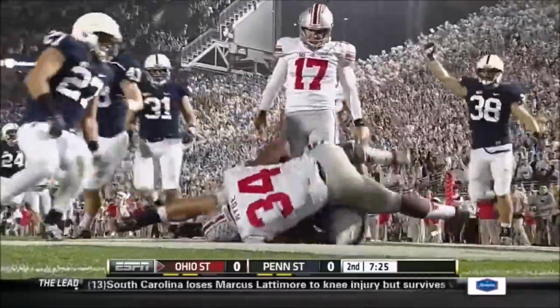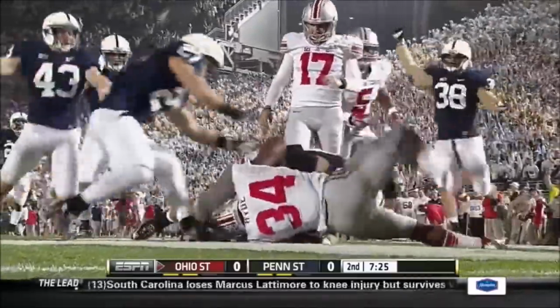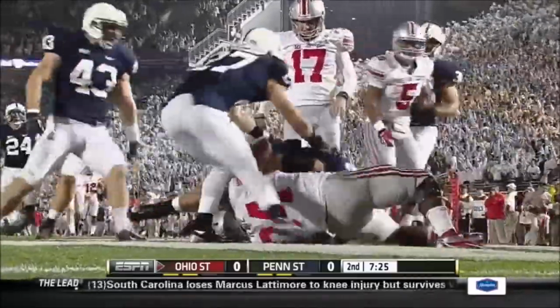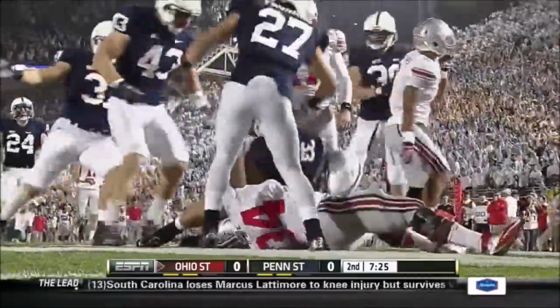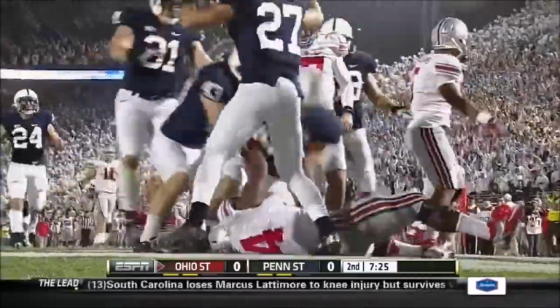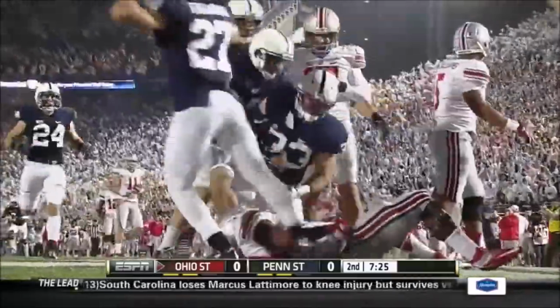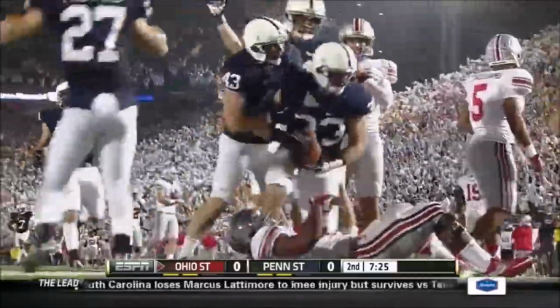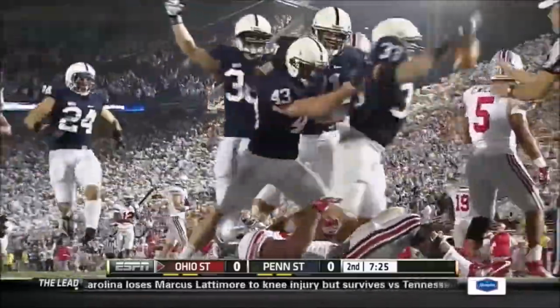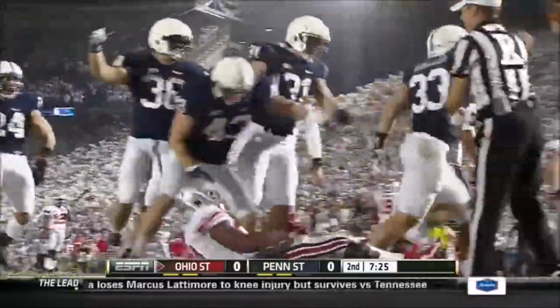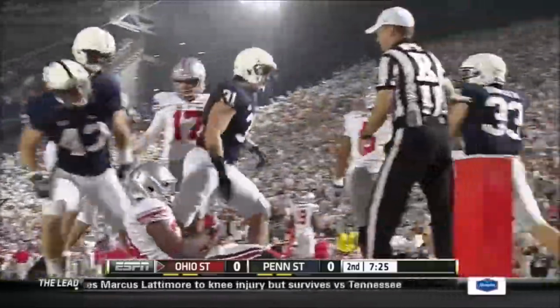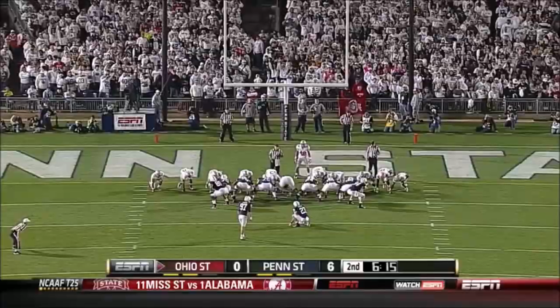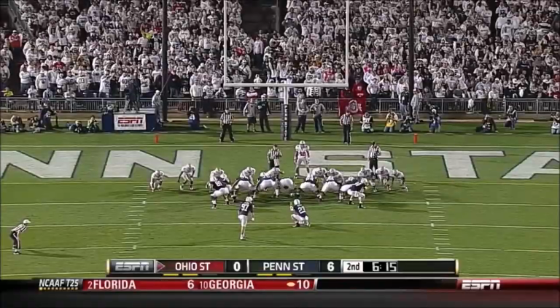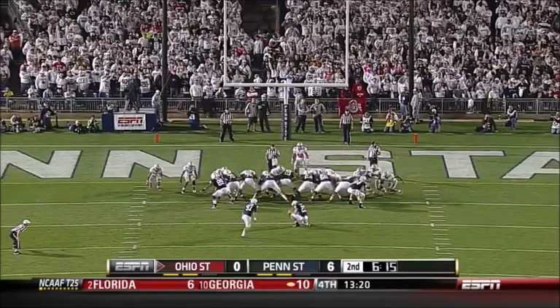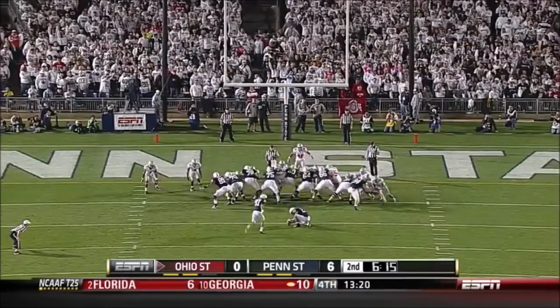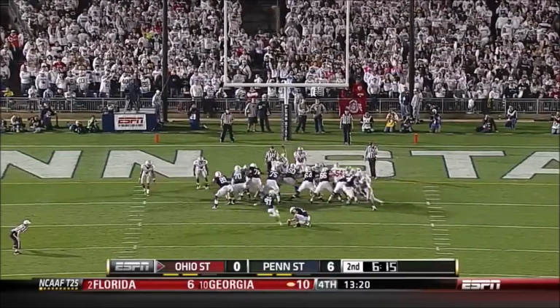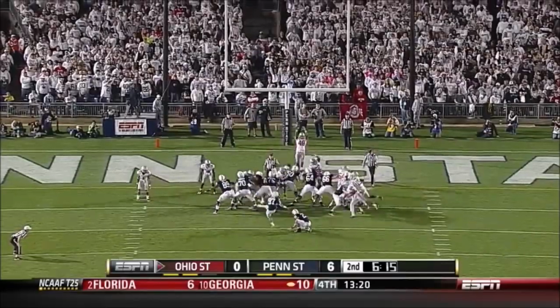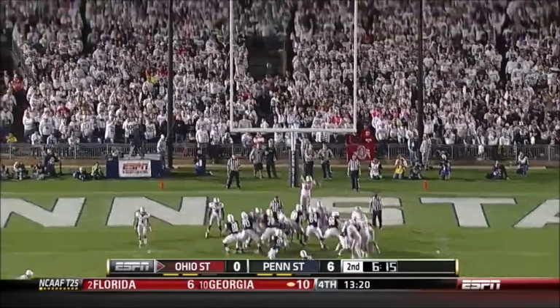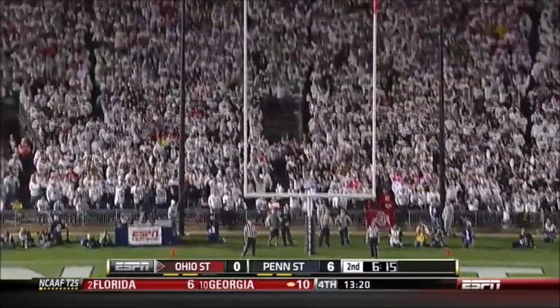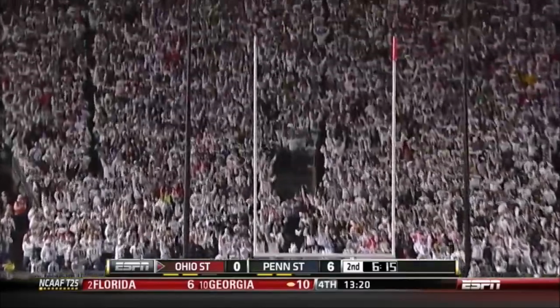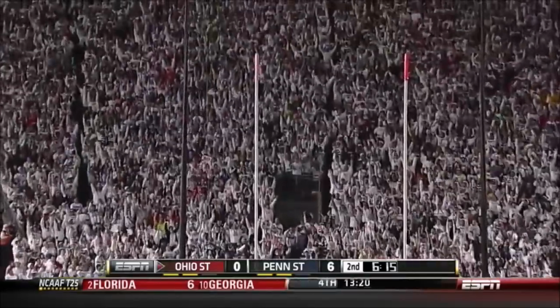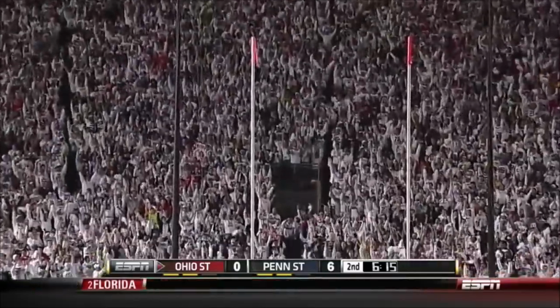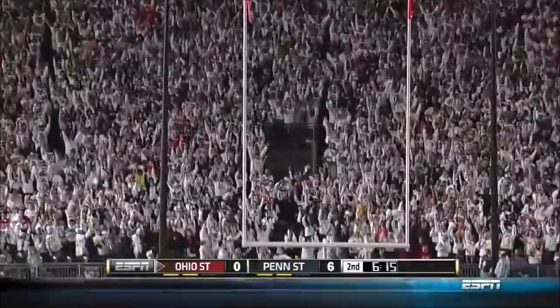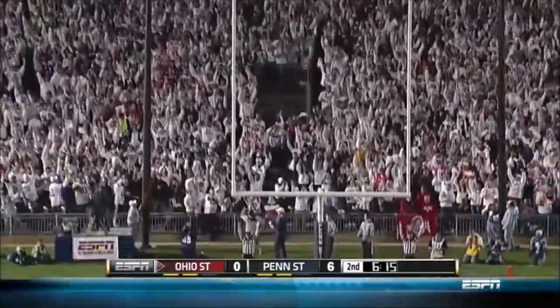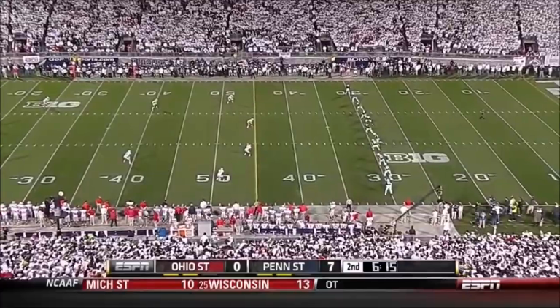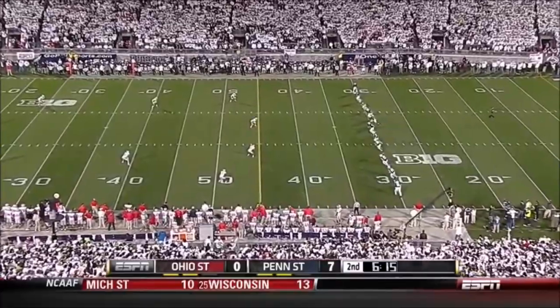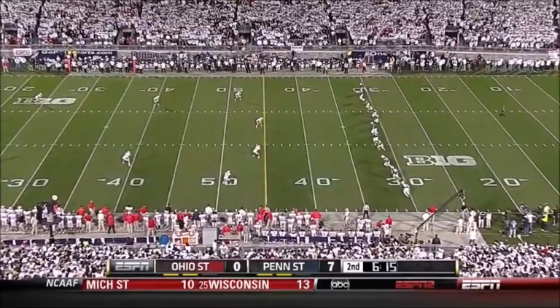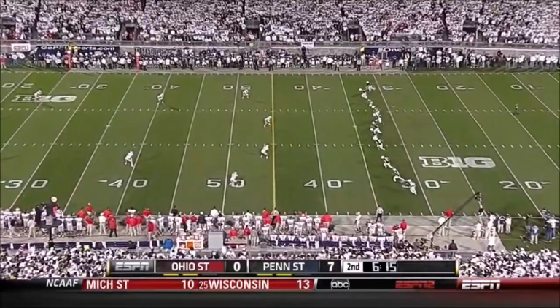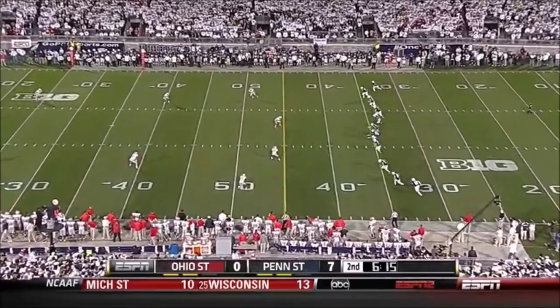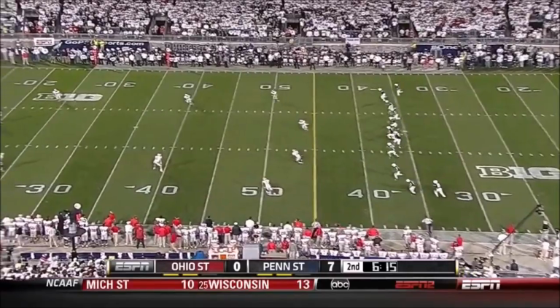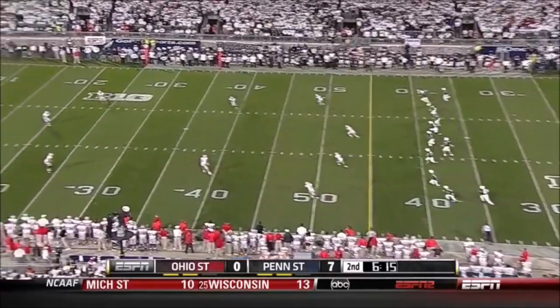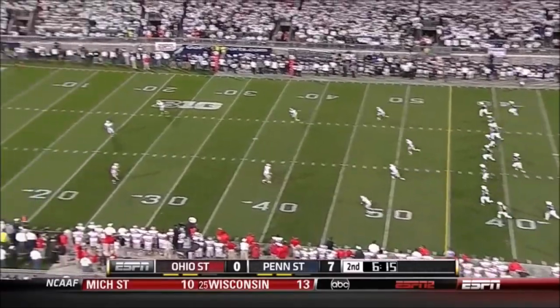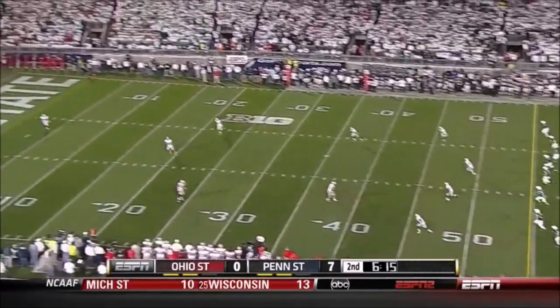Recovered for a Penn State touchdown! An up and down year with a lot of moments — Penn State puts it in the end zone.